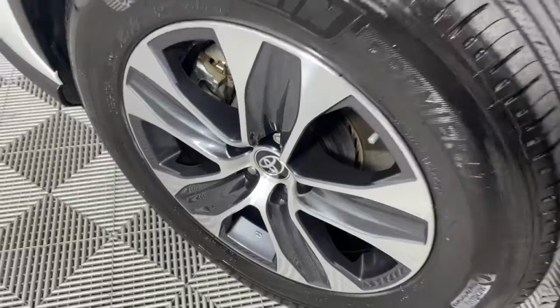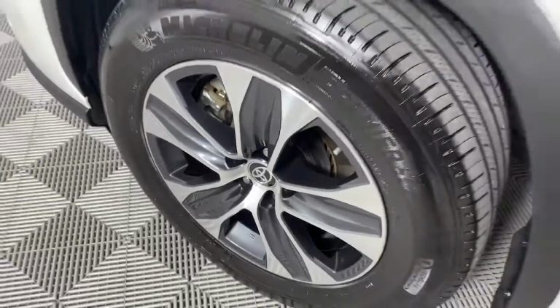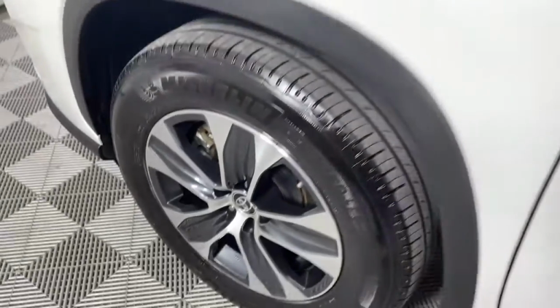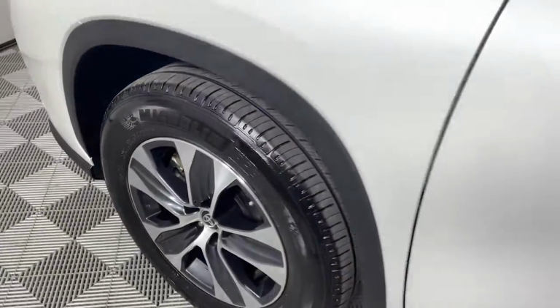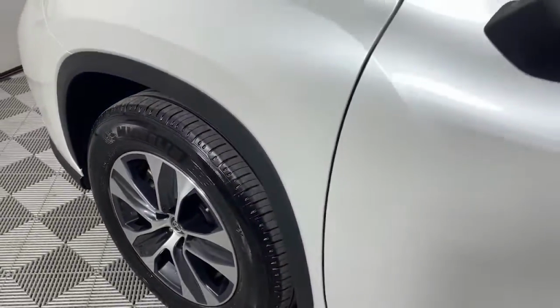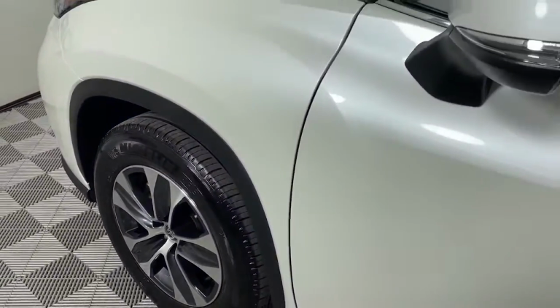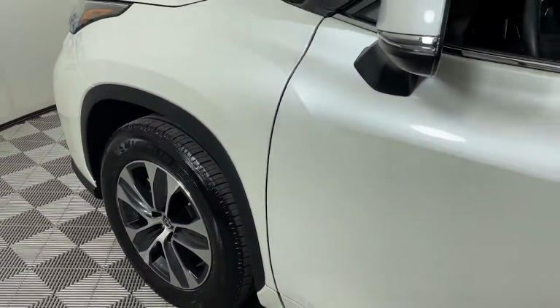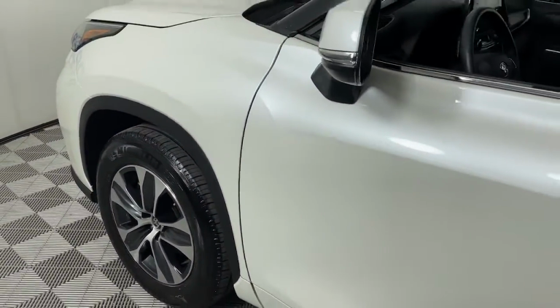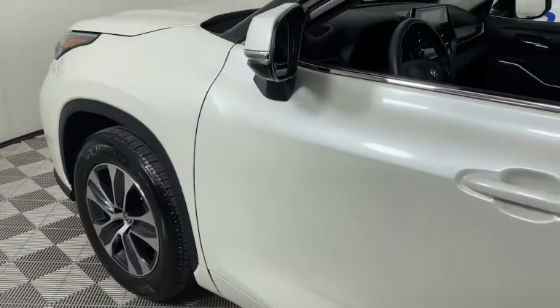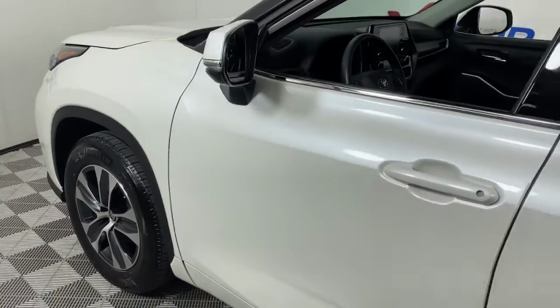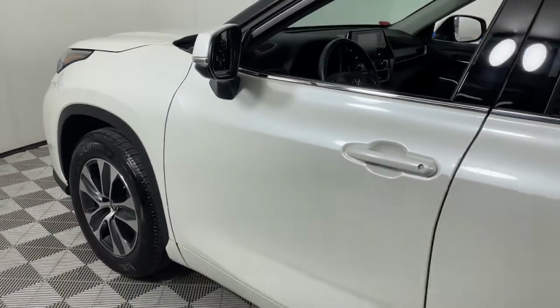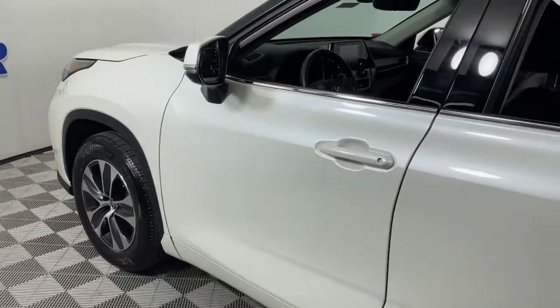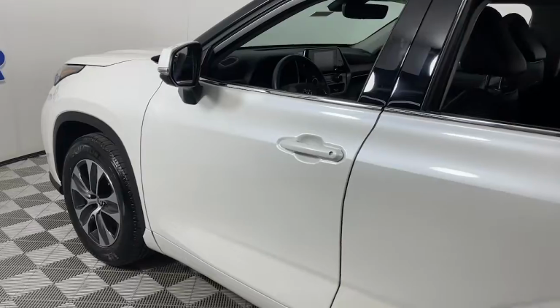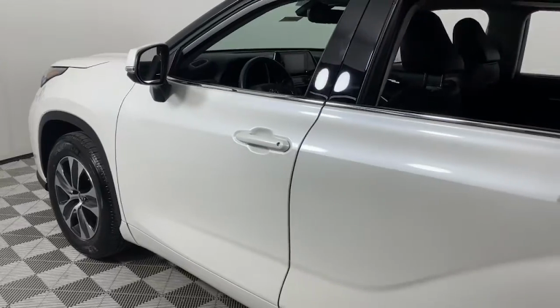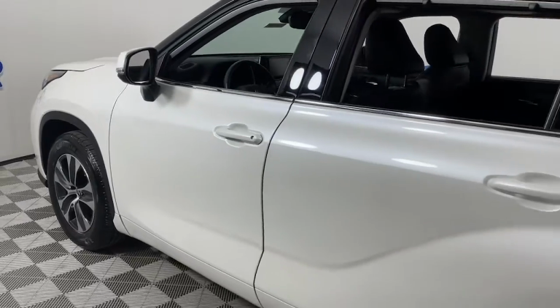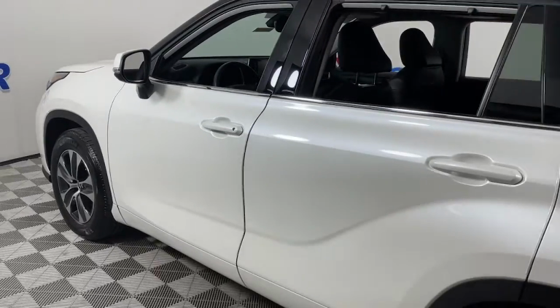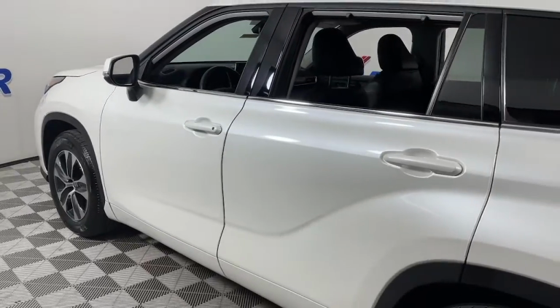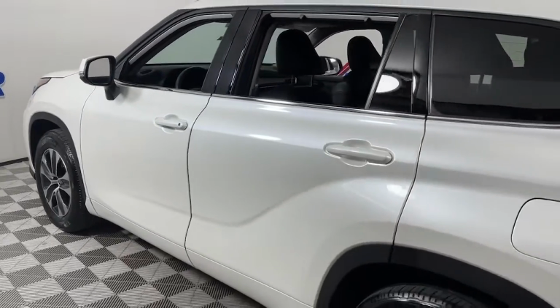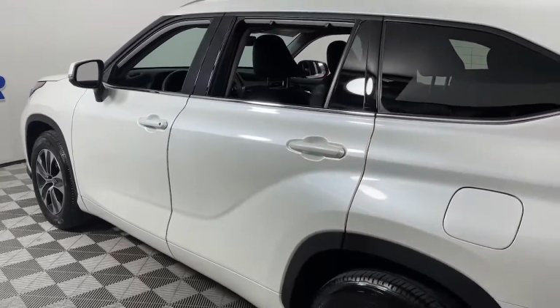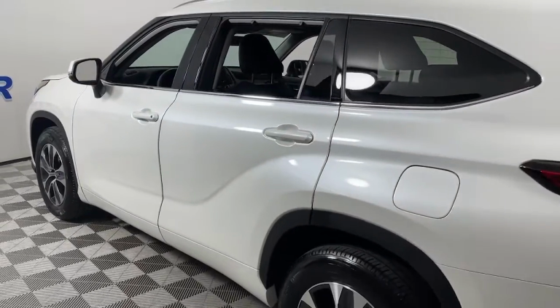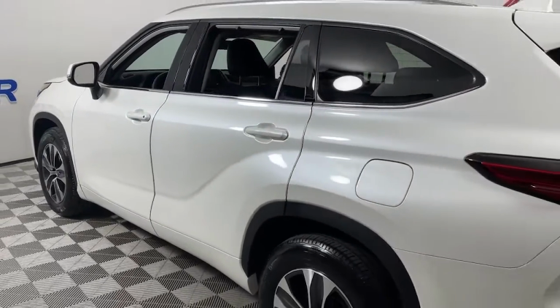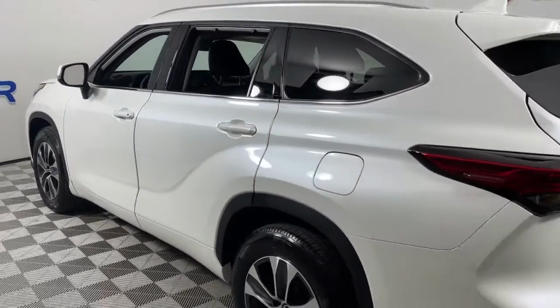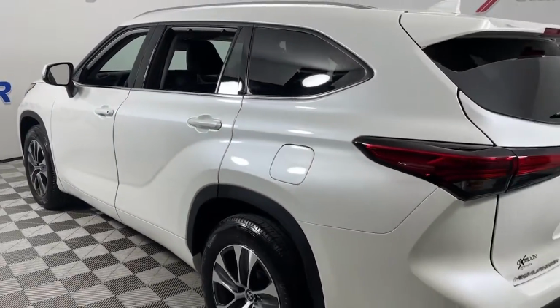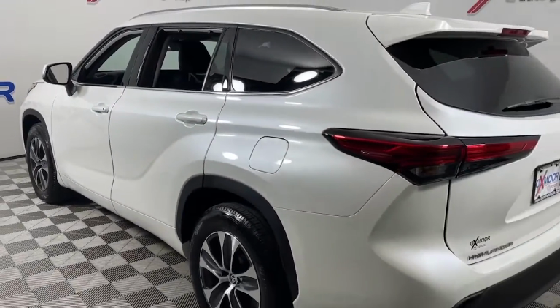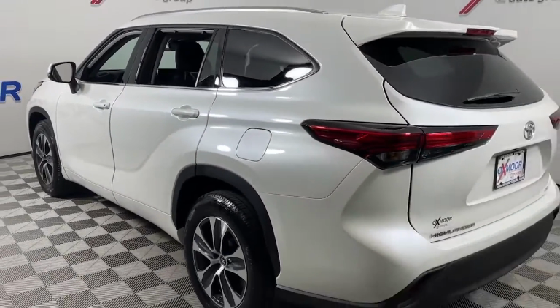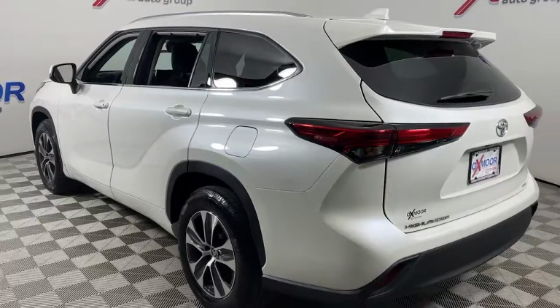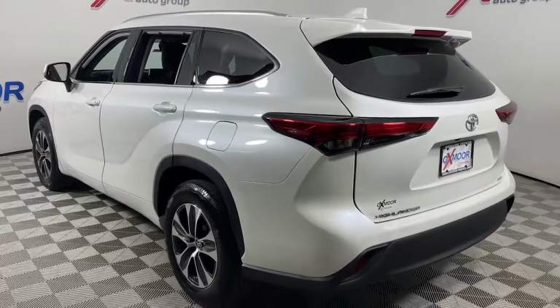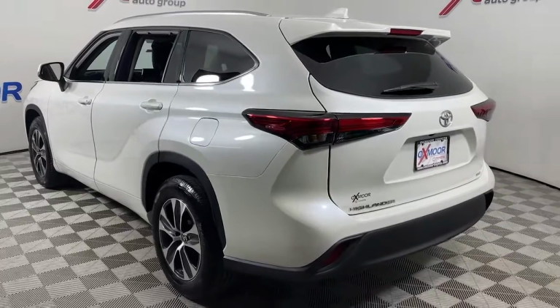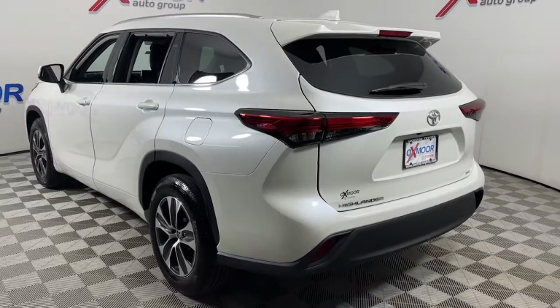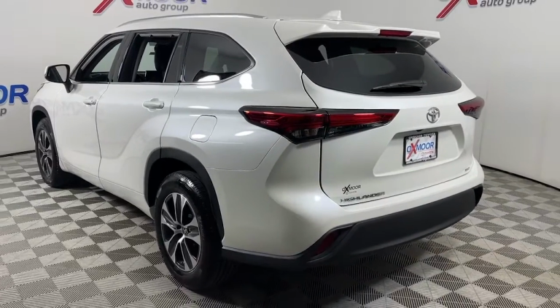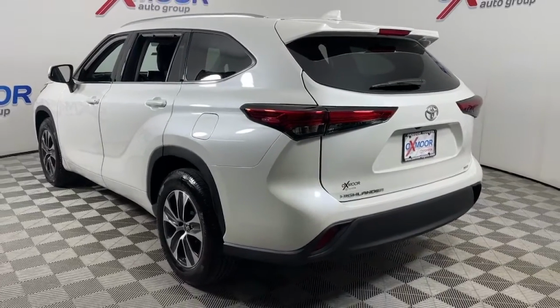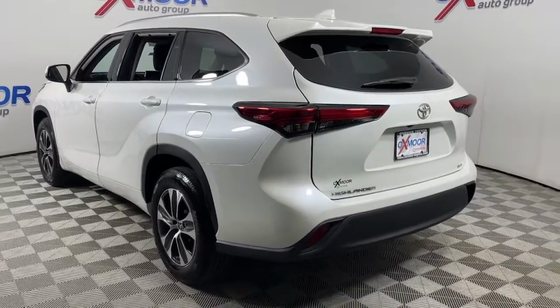Get into the 2020 Toyota Highlander. With less than 20,000 miles on the odometer, this vehicle provides excellent value. Give your family this spacious, efficient Highlander and start building your road trip memories.